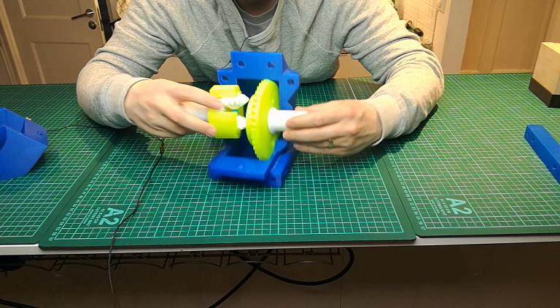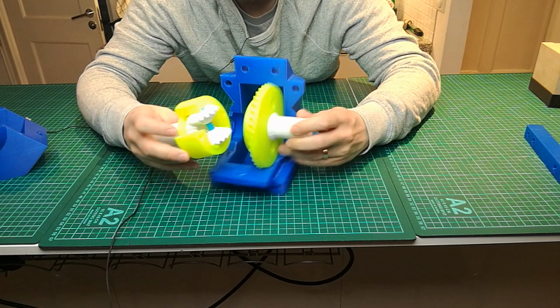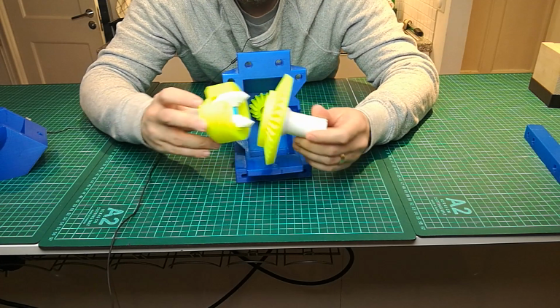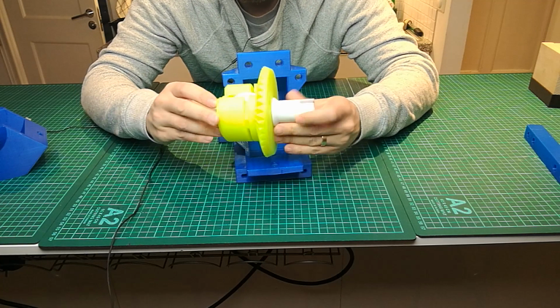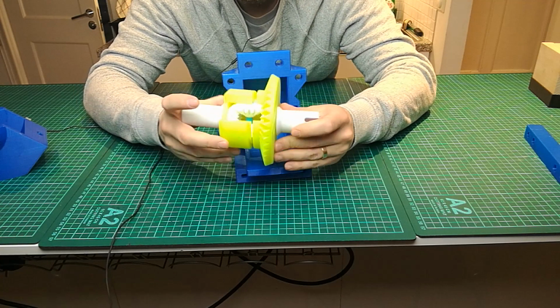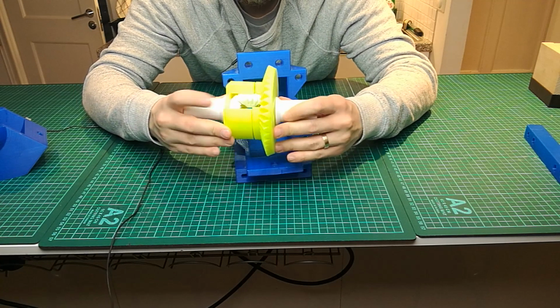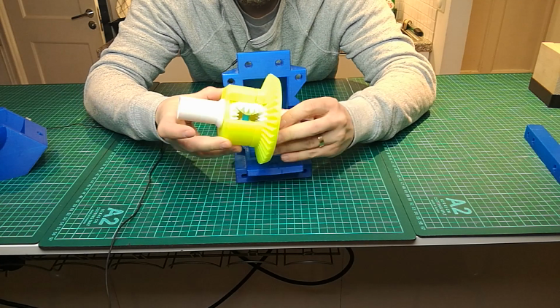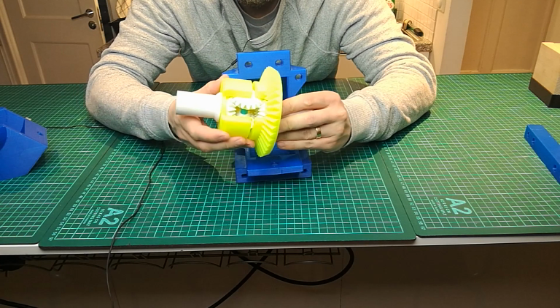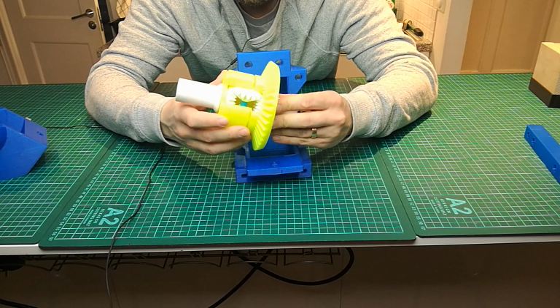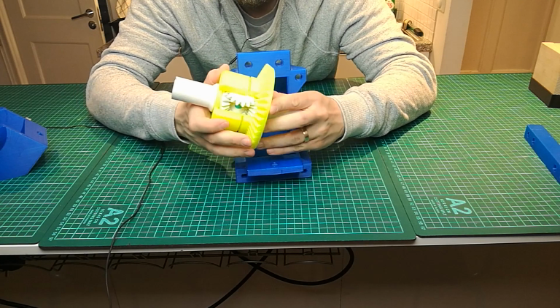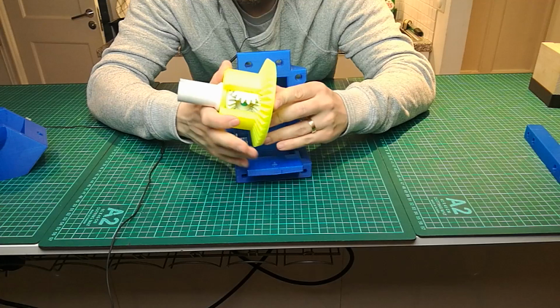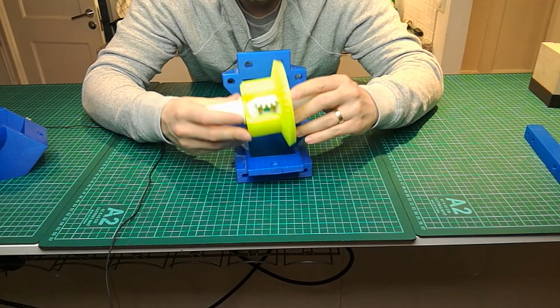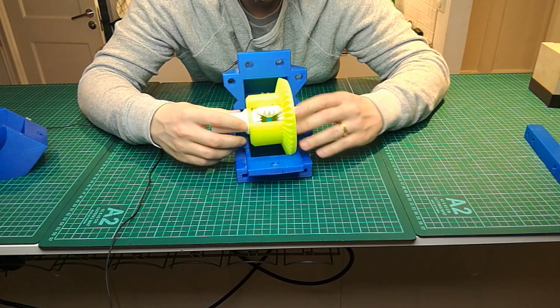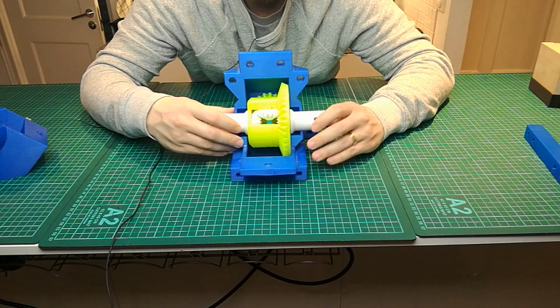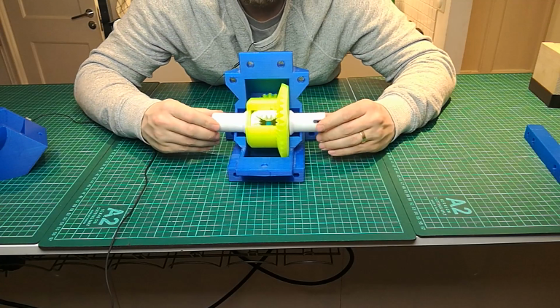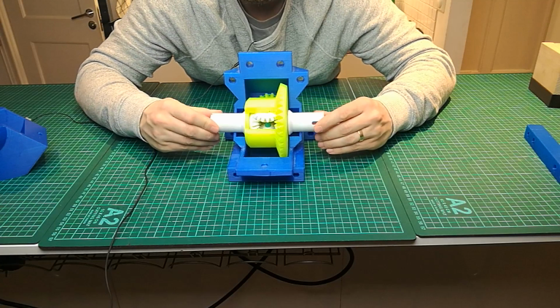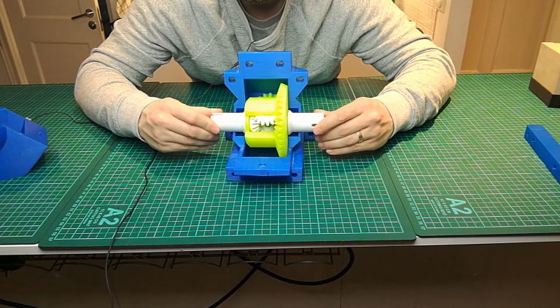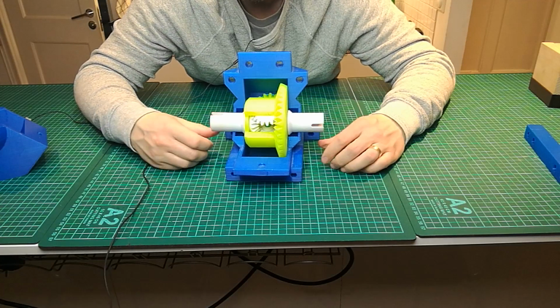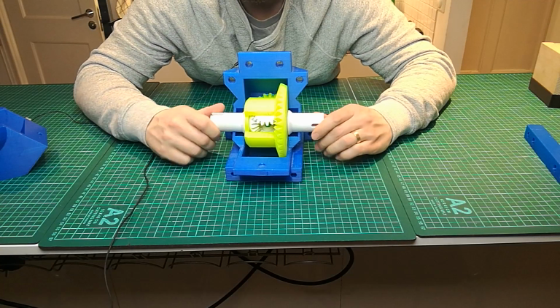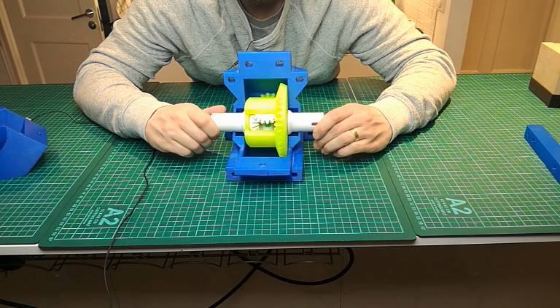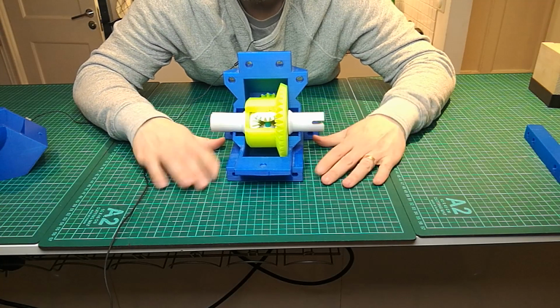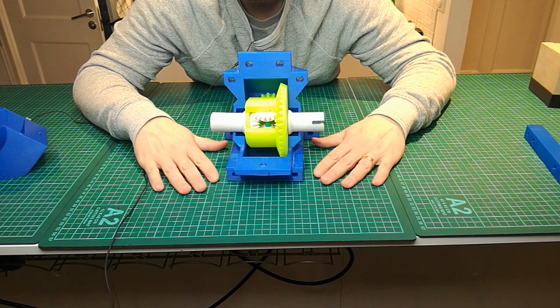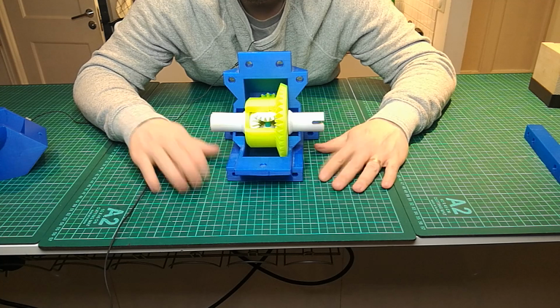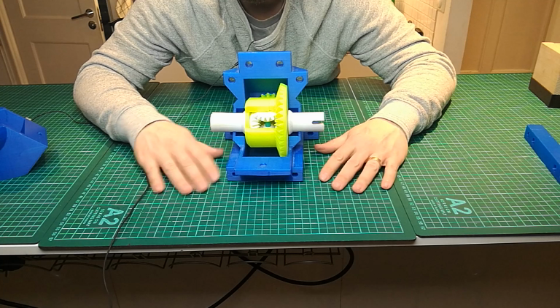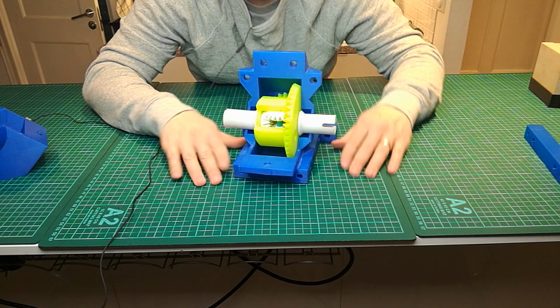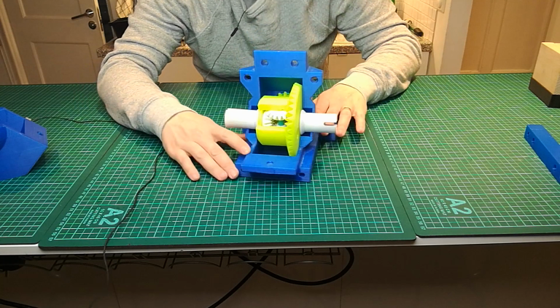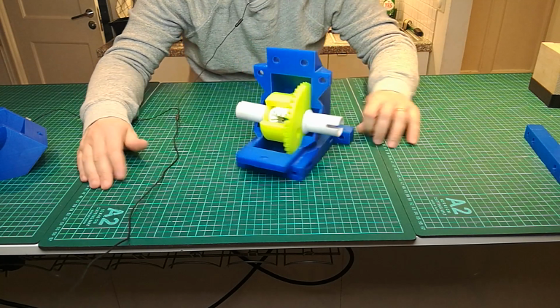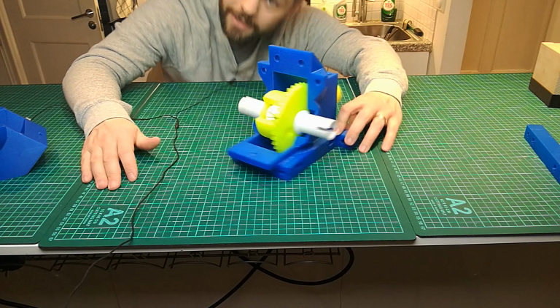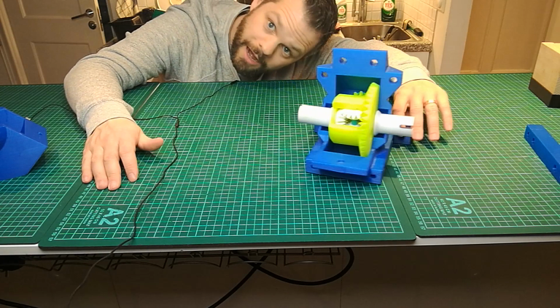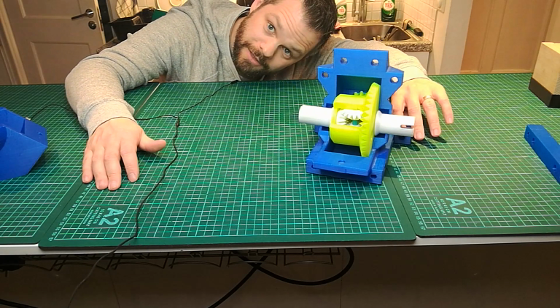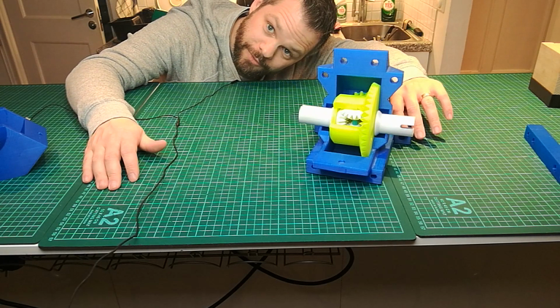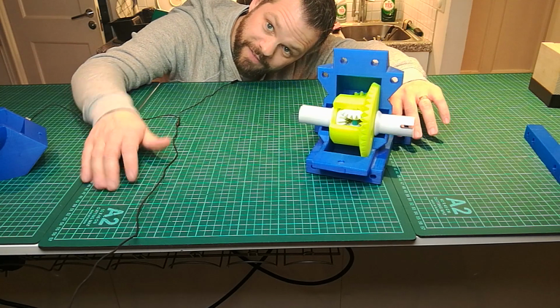So that's it for this video. I just wanted to show you this model which I think is pretty cool — all the OpenRC differentials. So that's it. Thanks for watching and I'll see you in the next video.